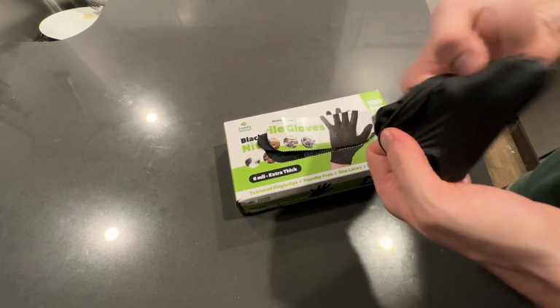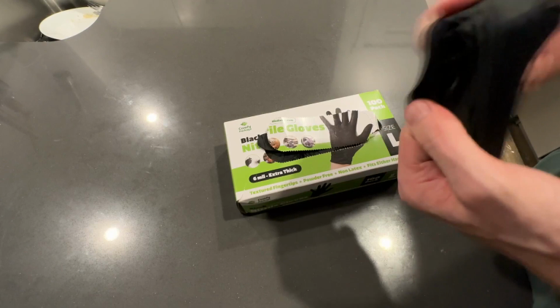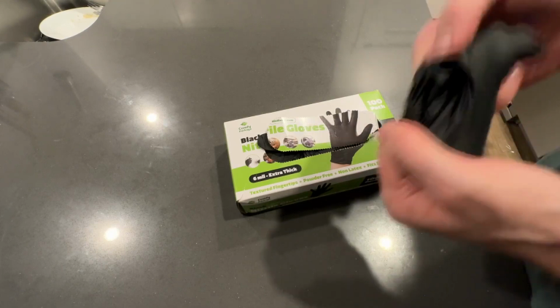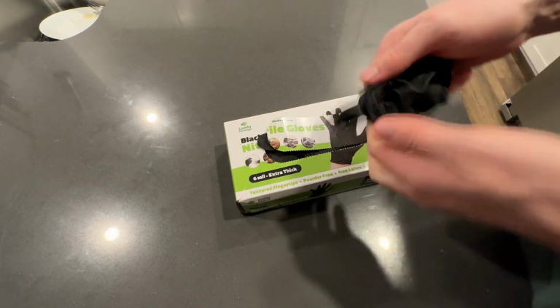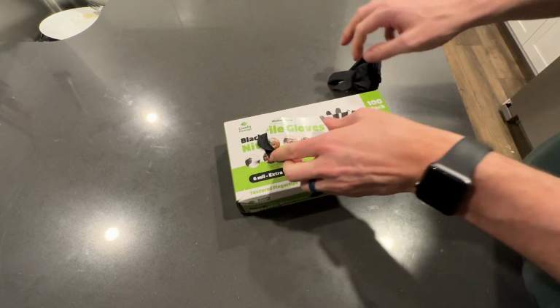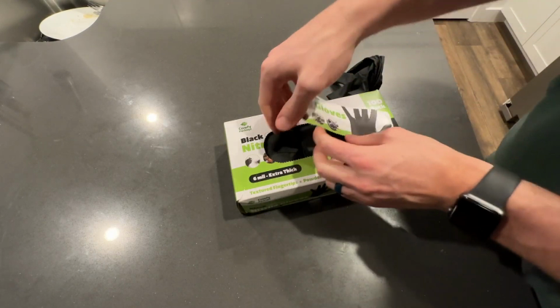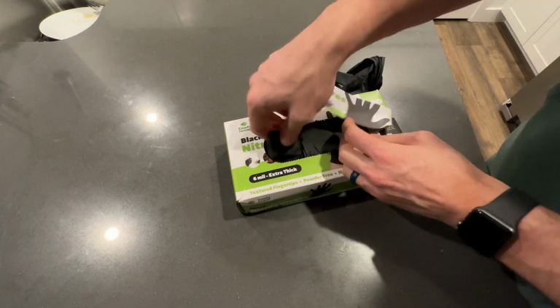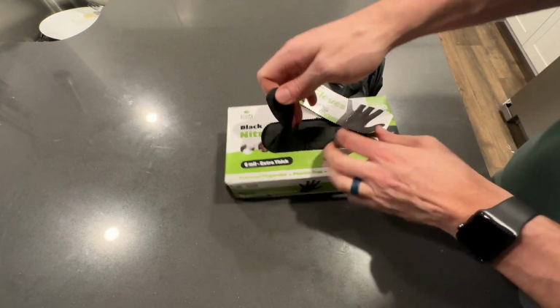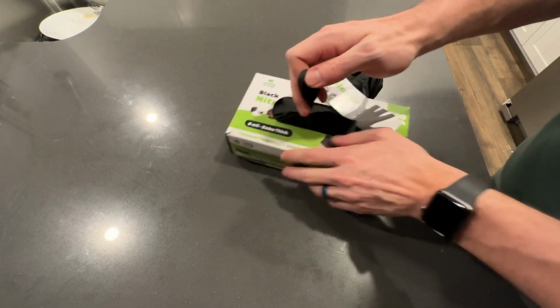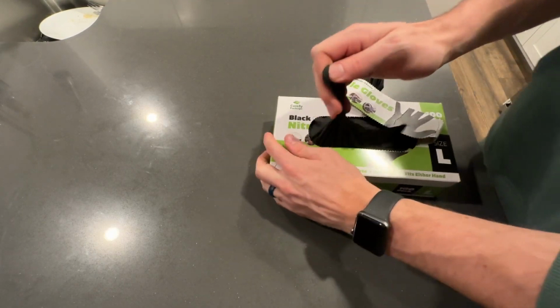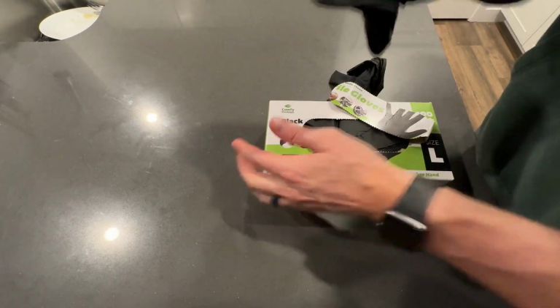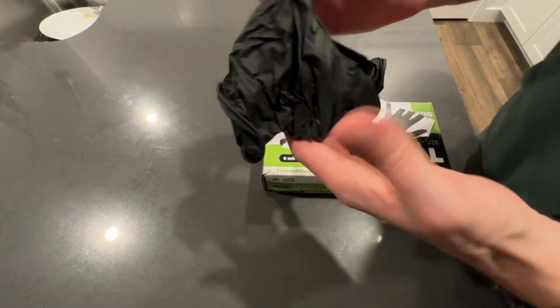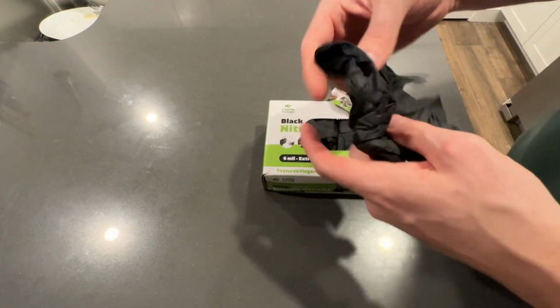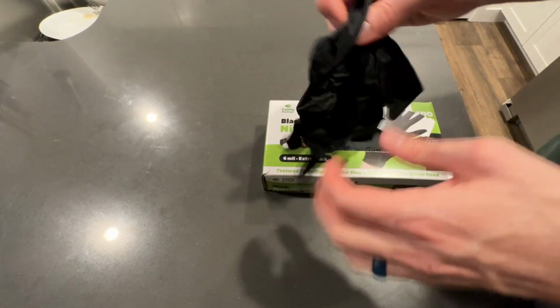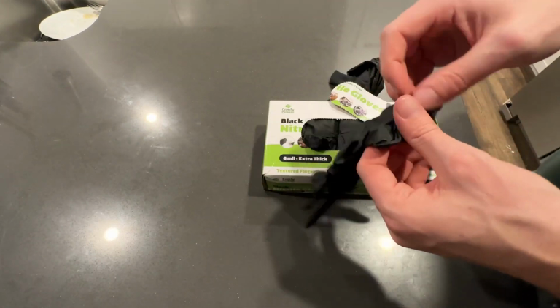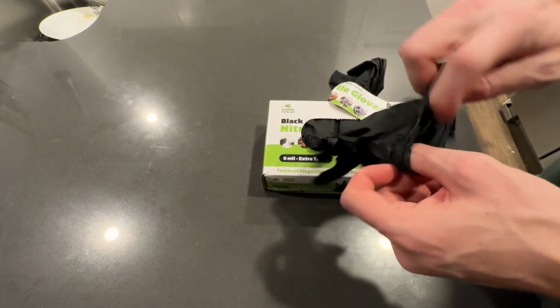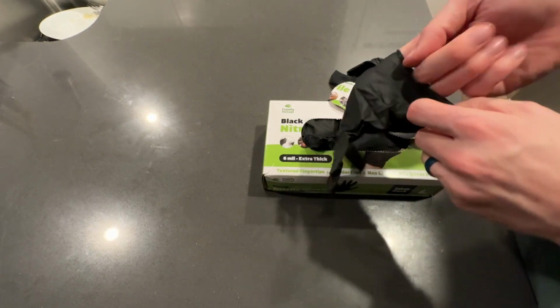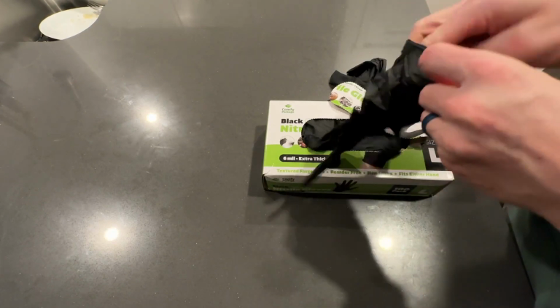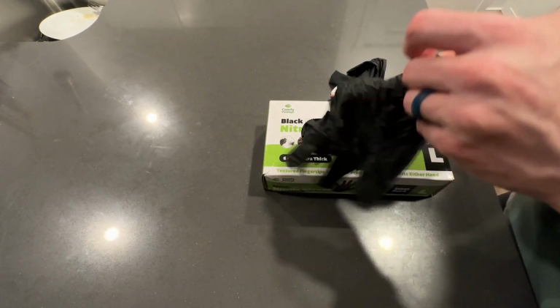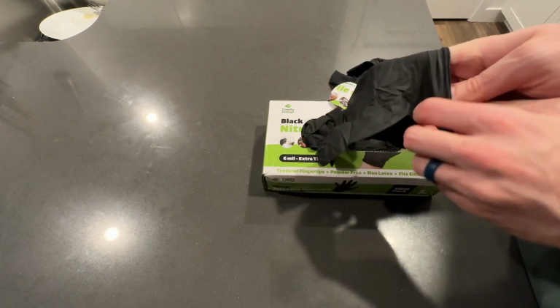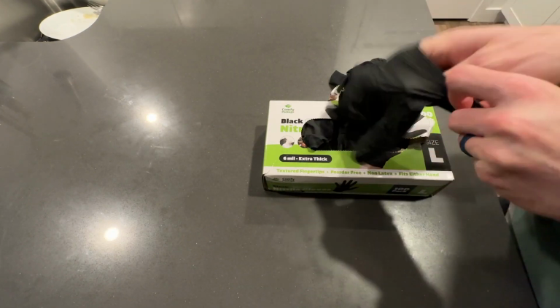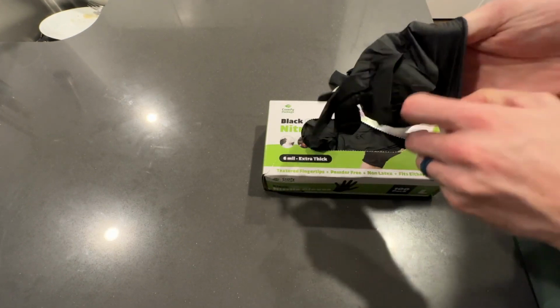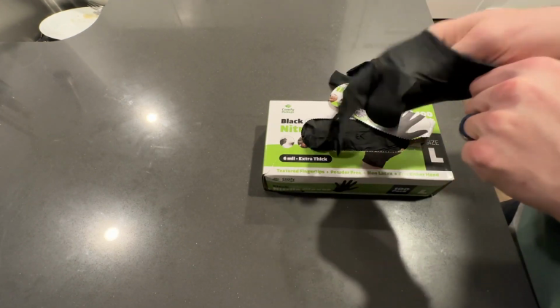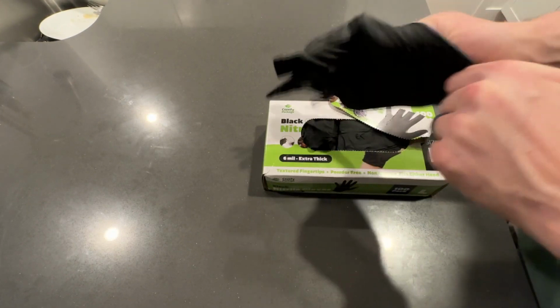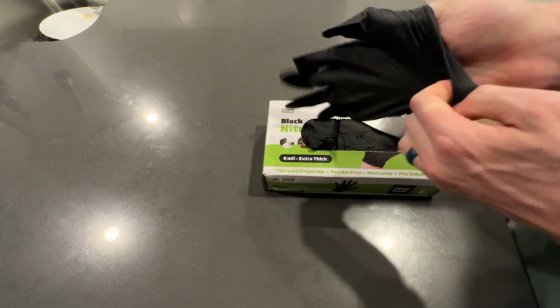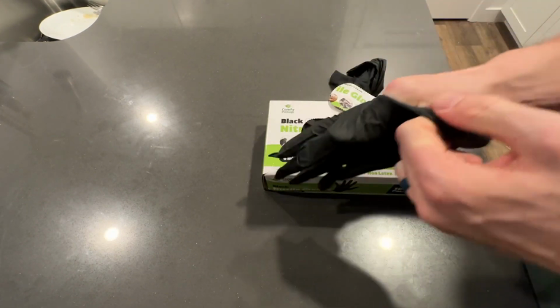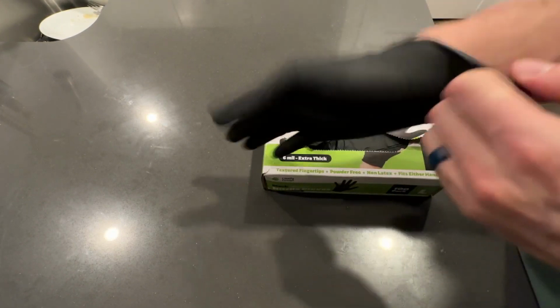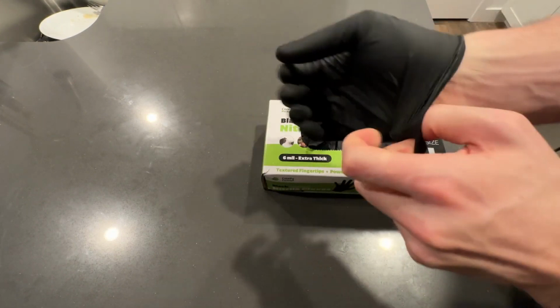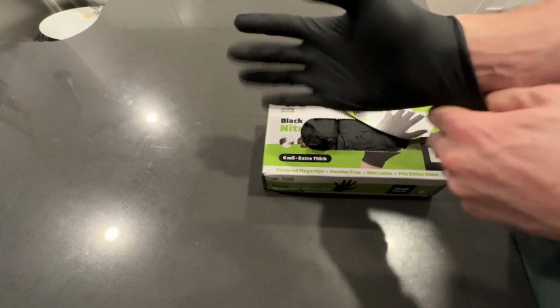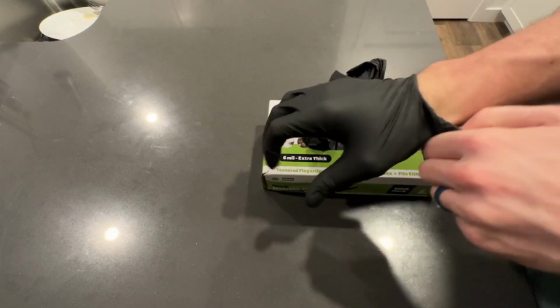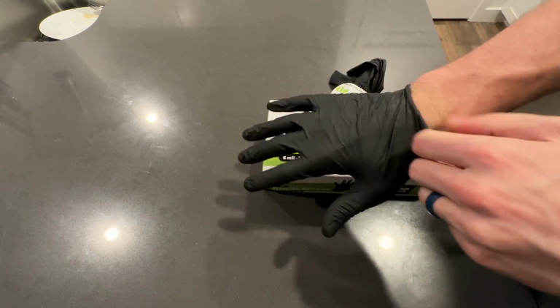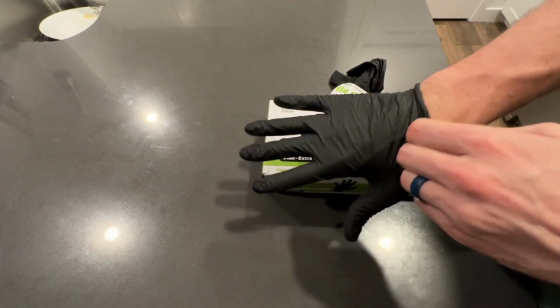They're very easy to take out, which is something I appreciate, and also very easy to put on. These go on both hands. Another thing I appreciate is I didn't want ones that left behind powder on your hands.